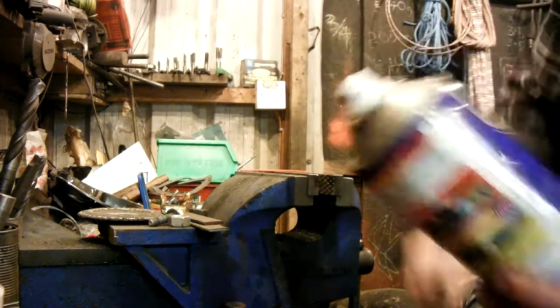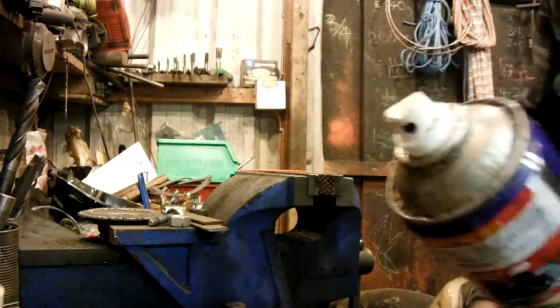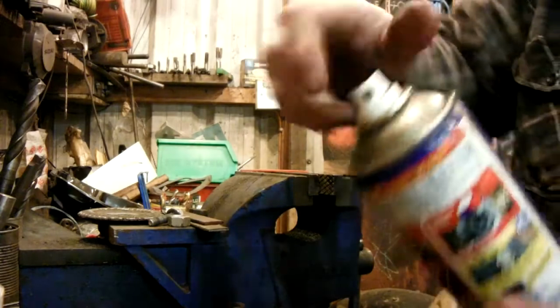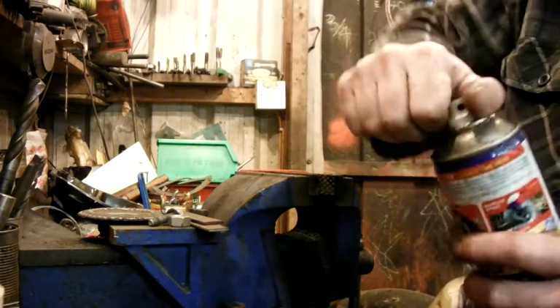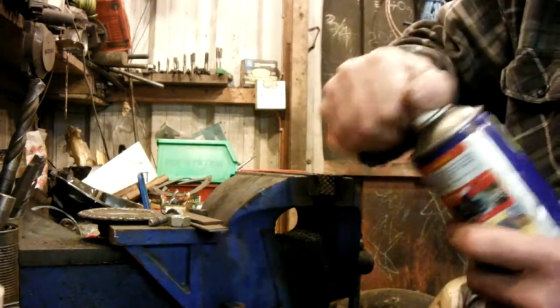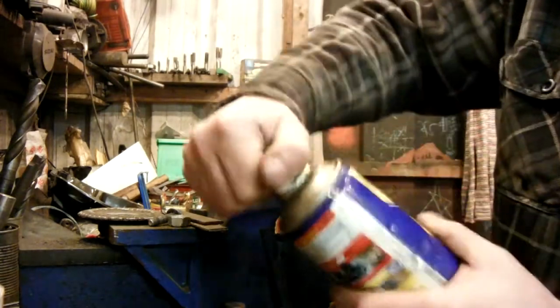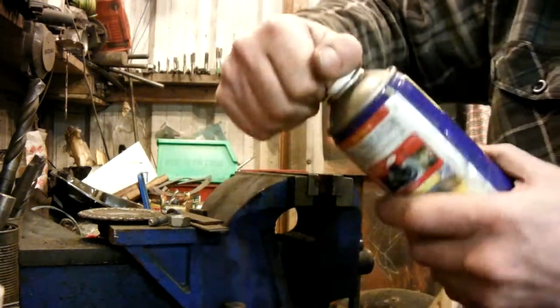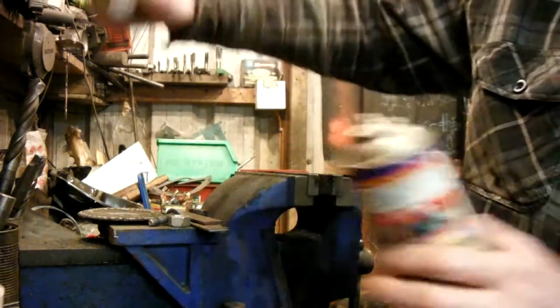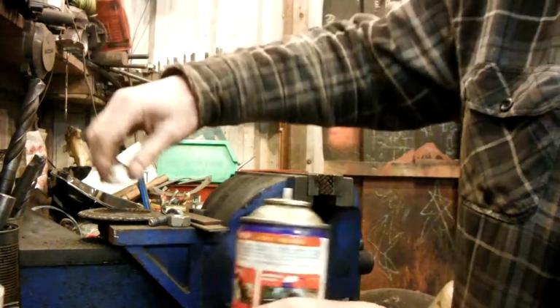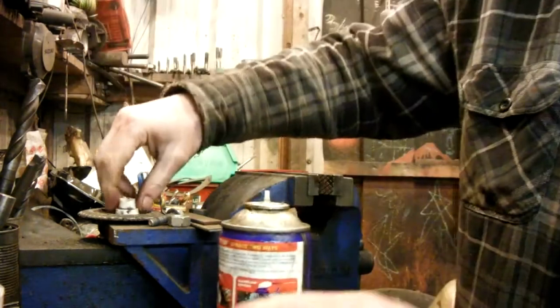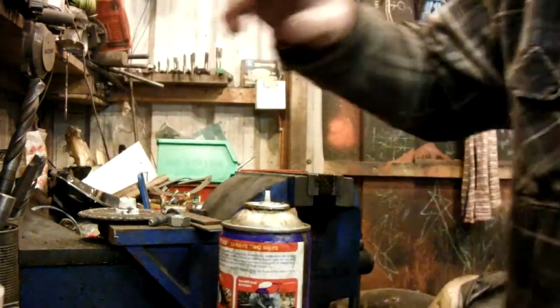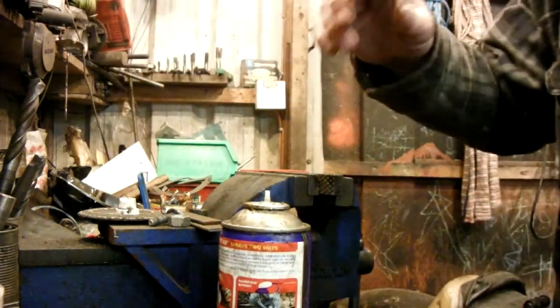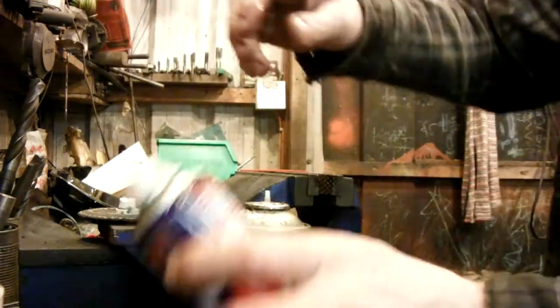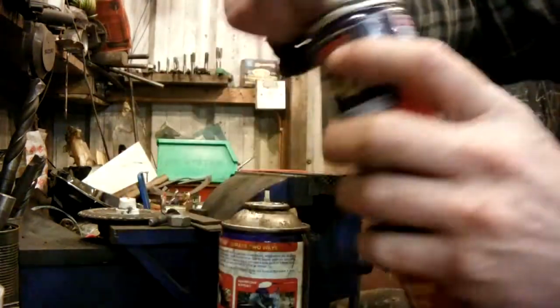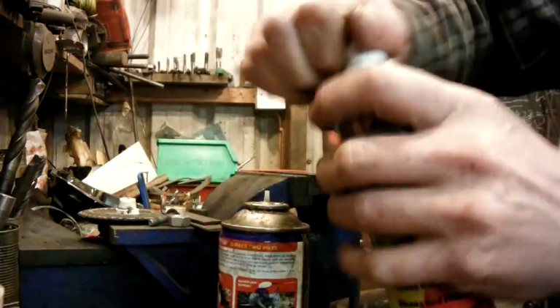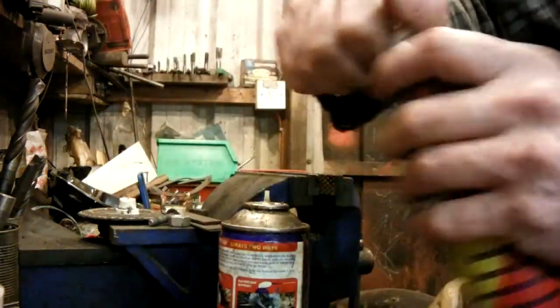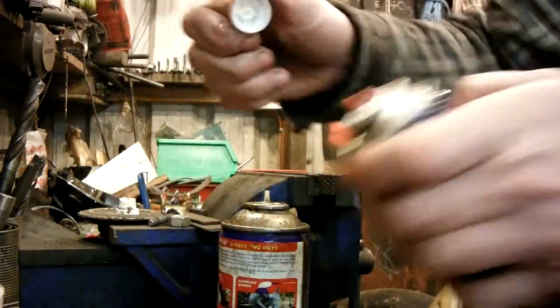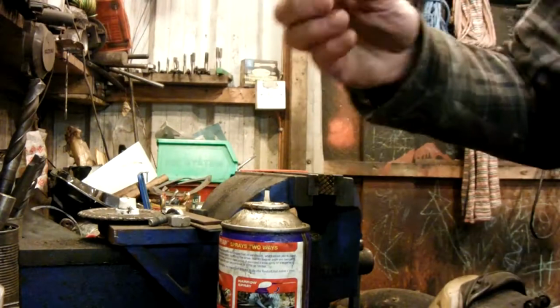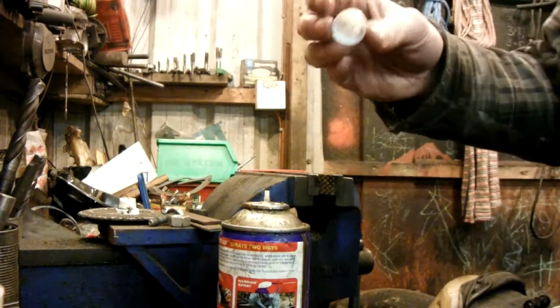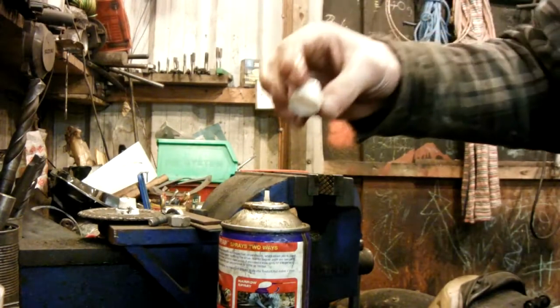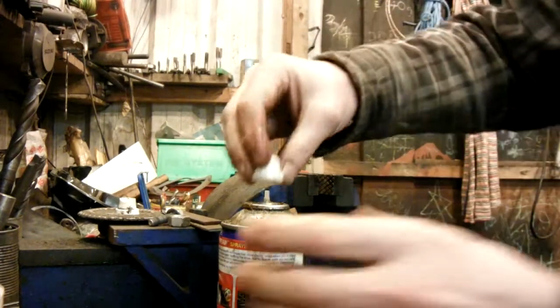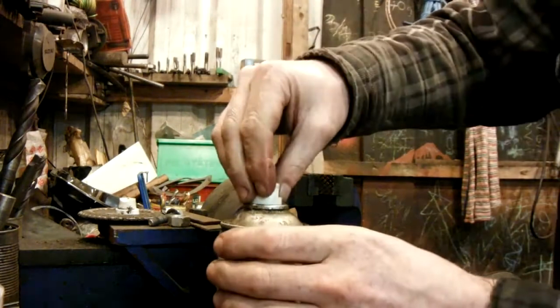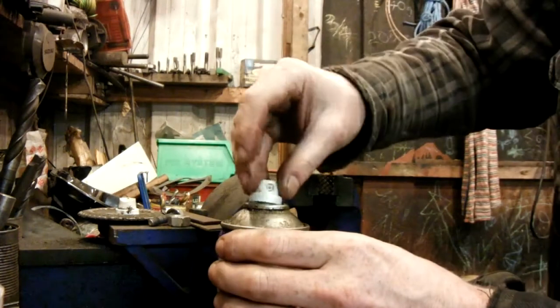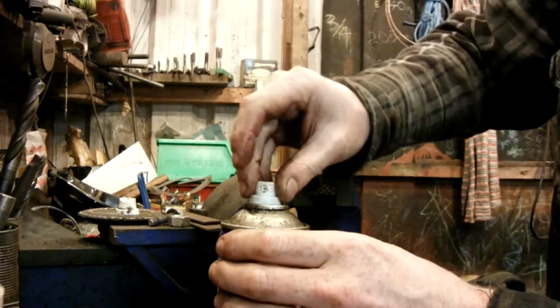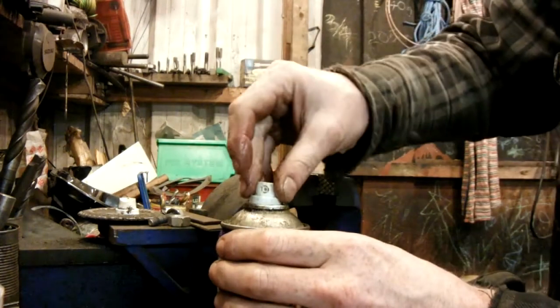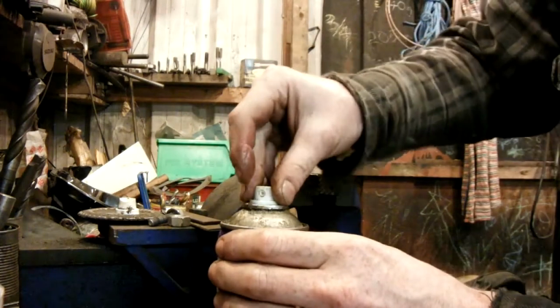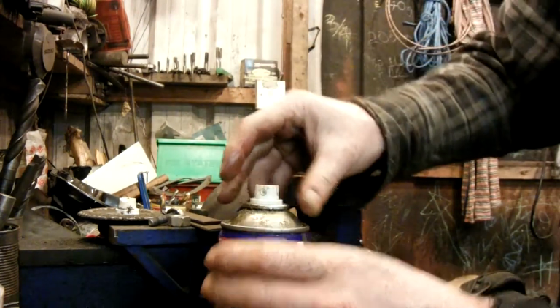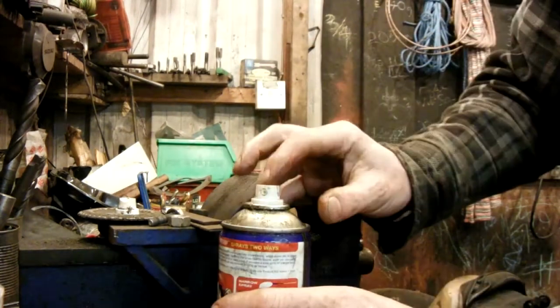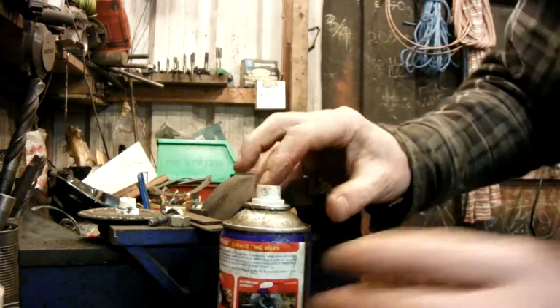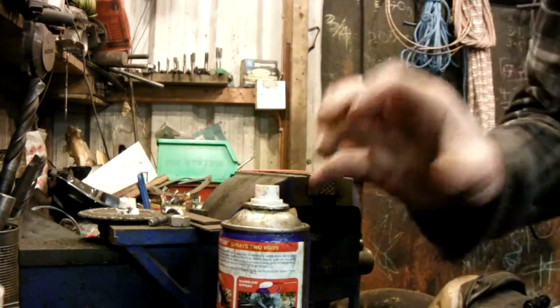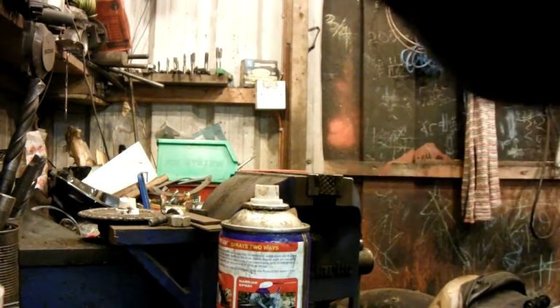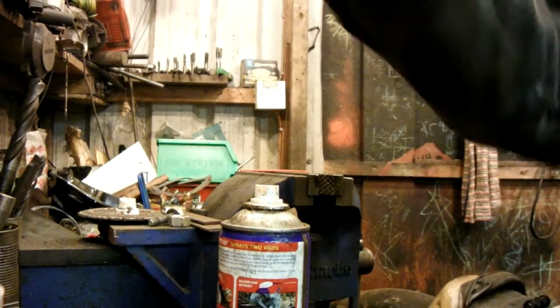It doesn't quite work with this nozzle, so if I pull the nozzle off and replace it with a nozzle off something else — still doesn't work.